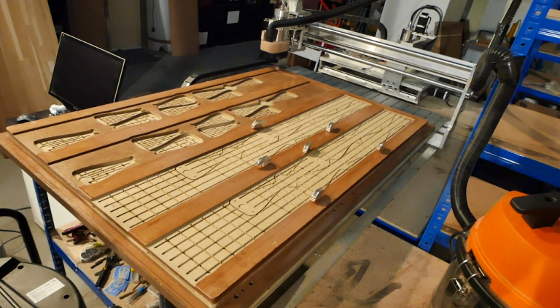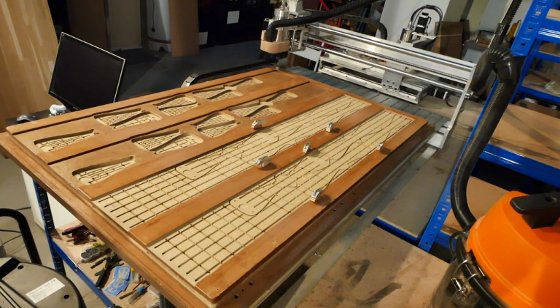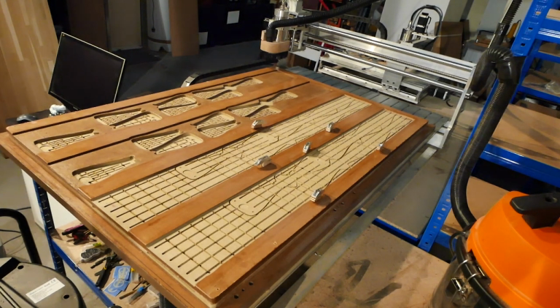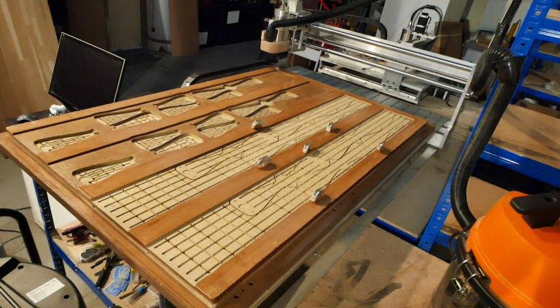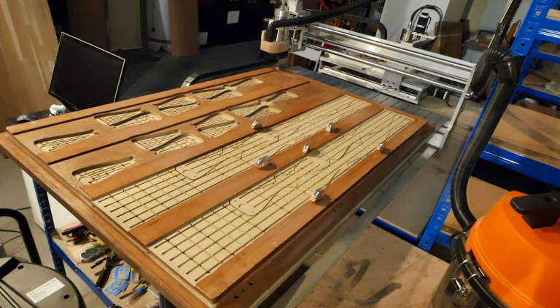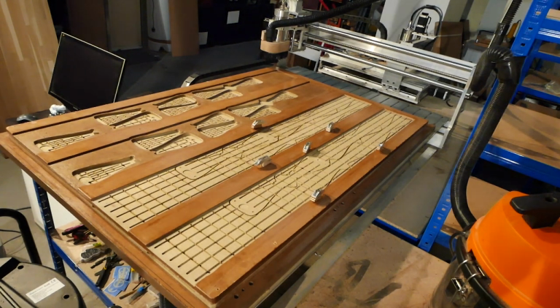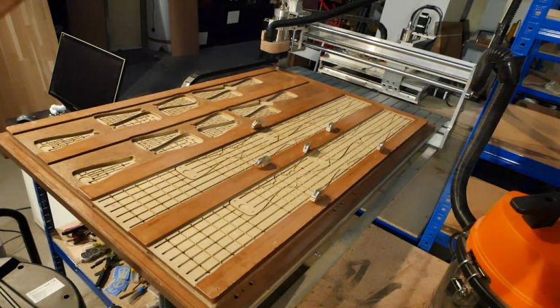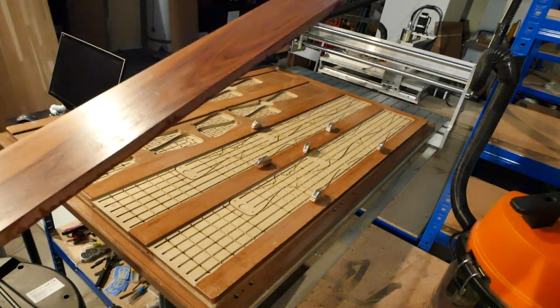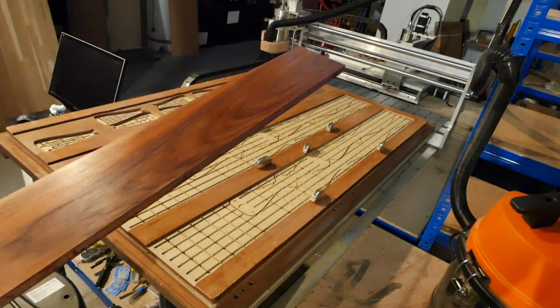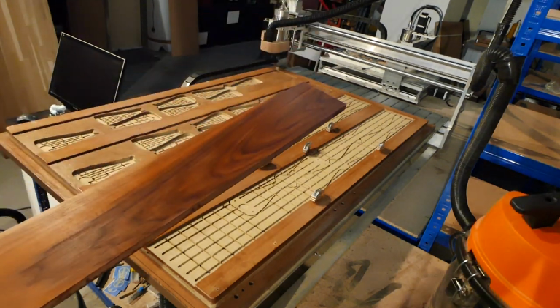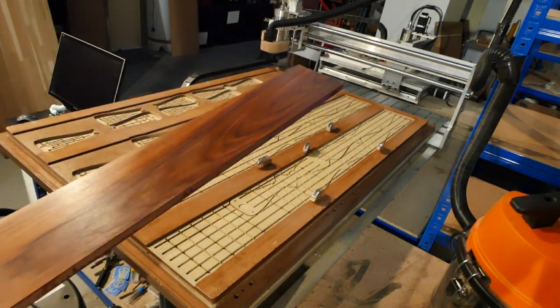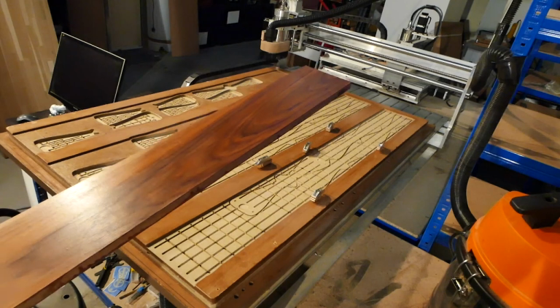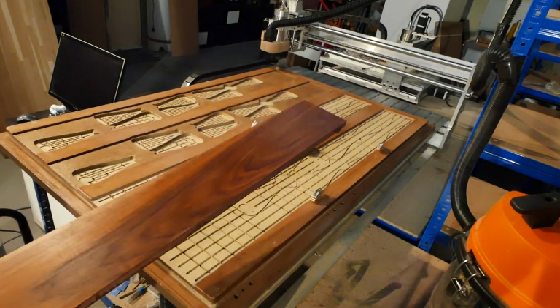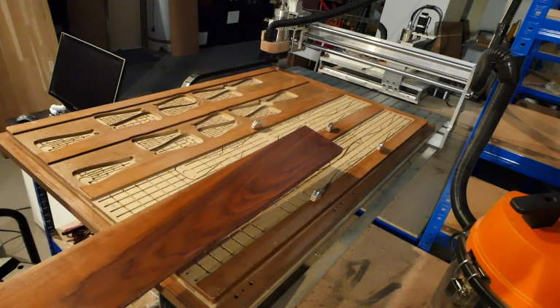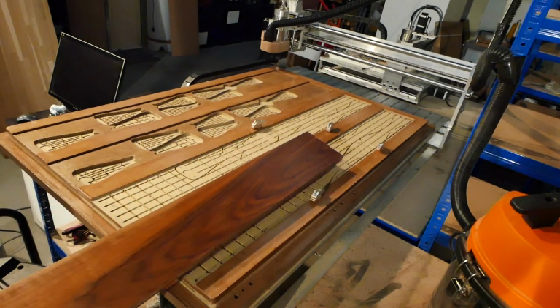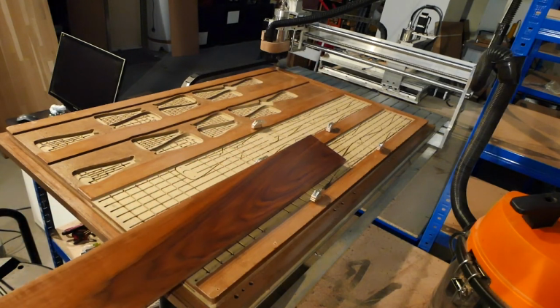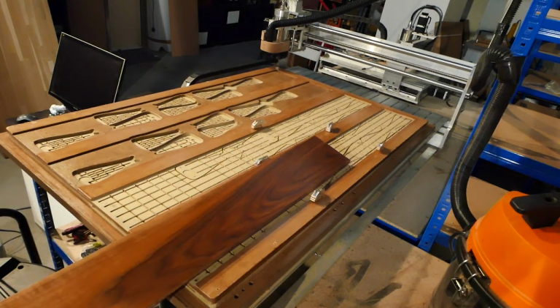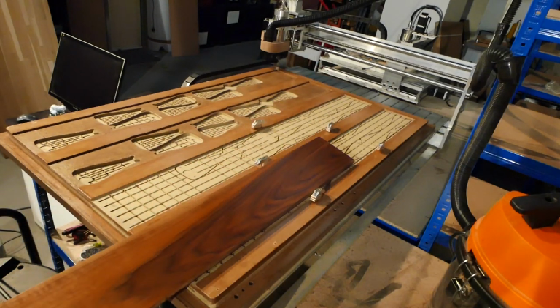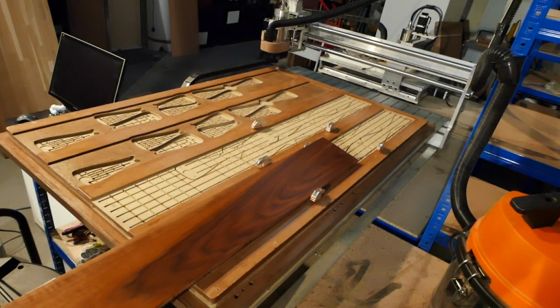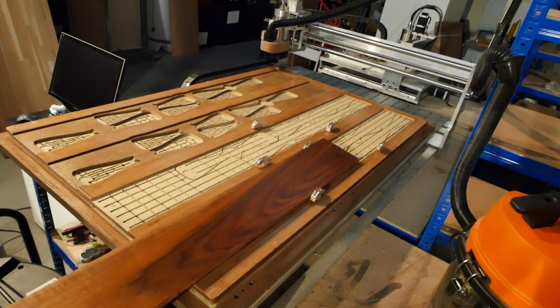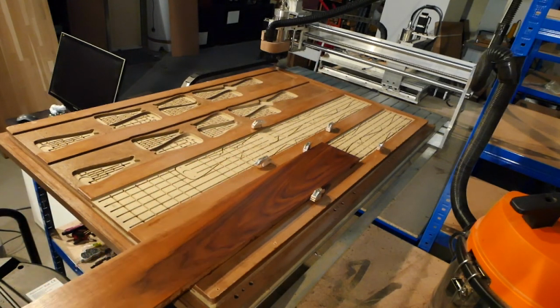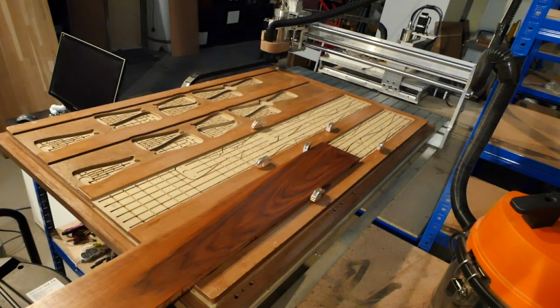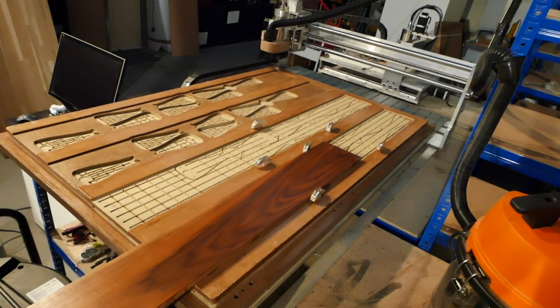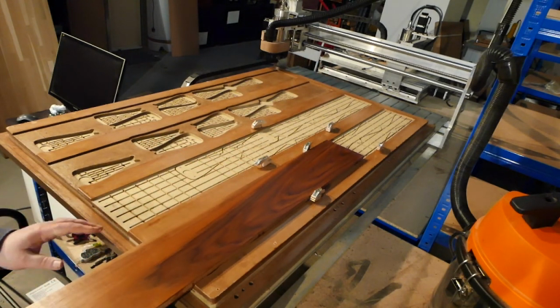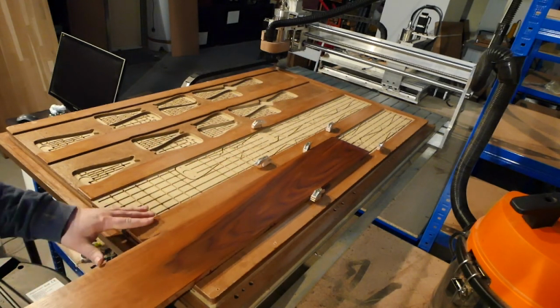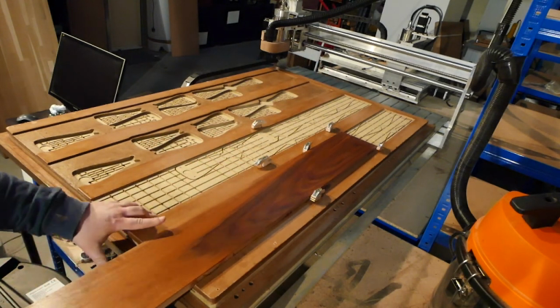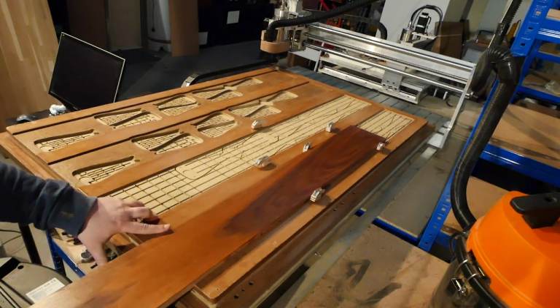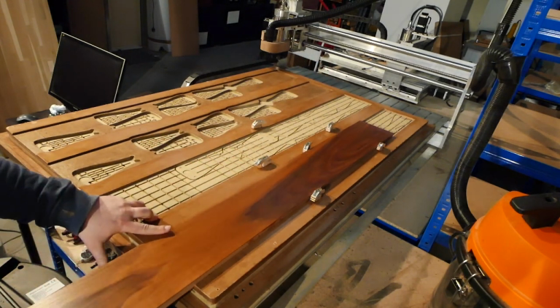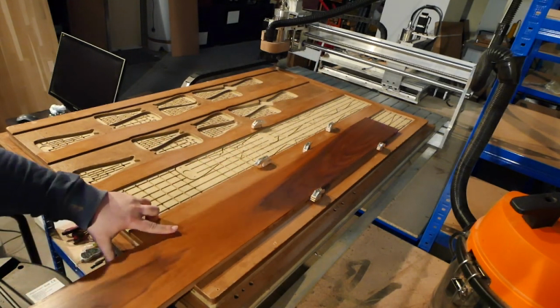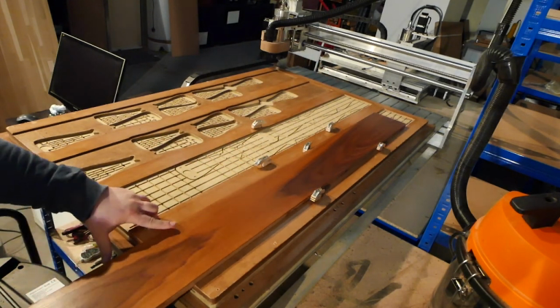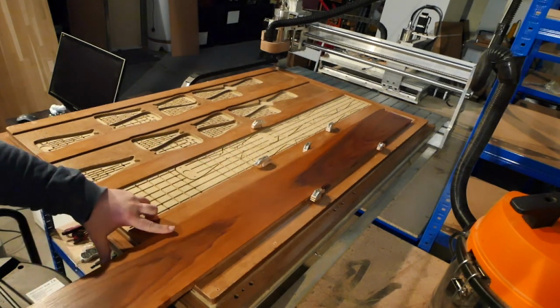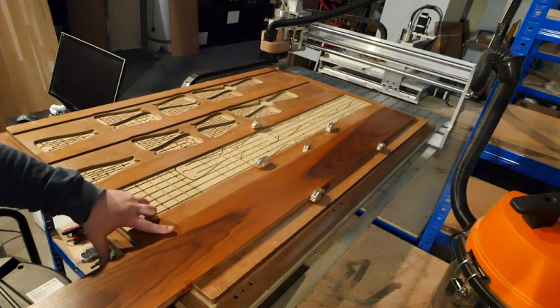Hi, this video is for two audiences: folks interested in CNC vacuum tables powered by a shop vac, and Formation vacas.